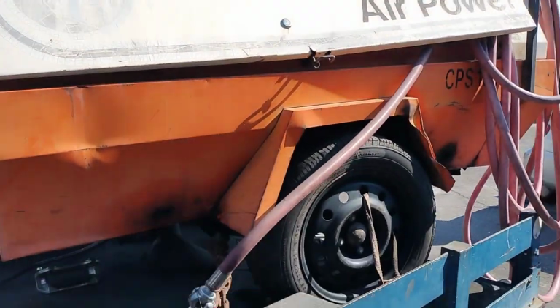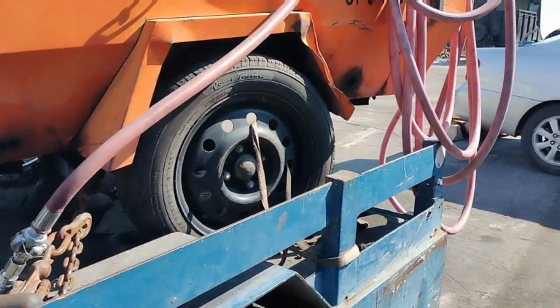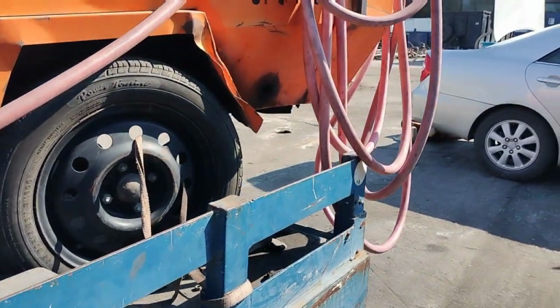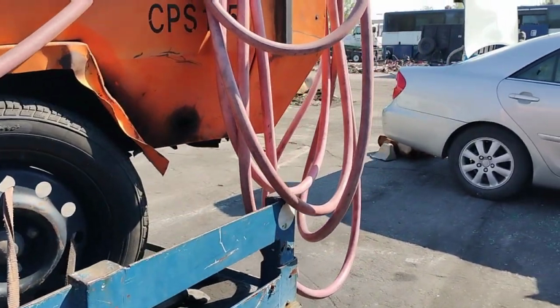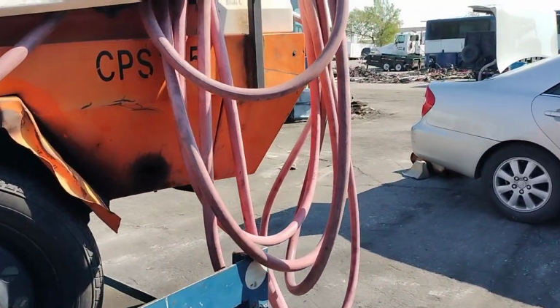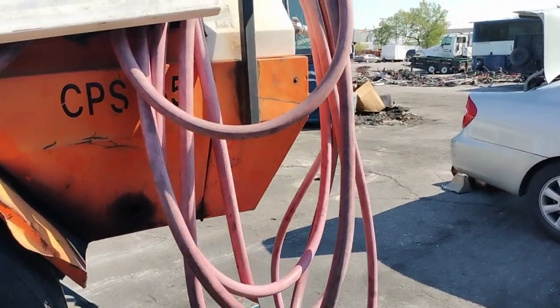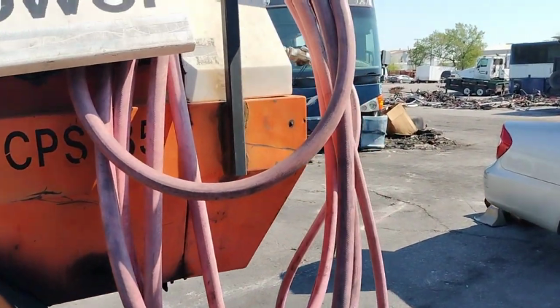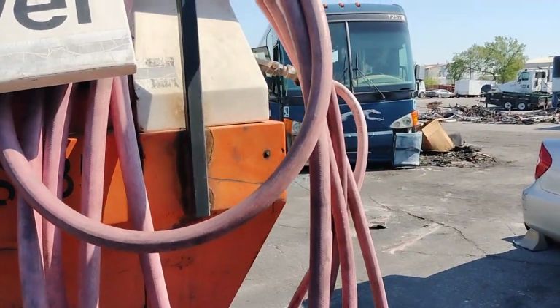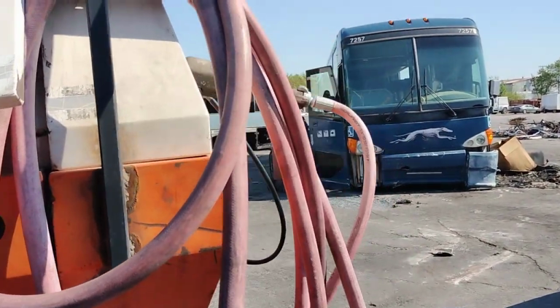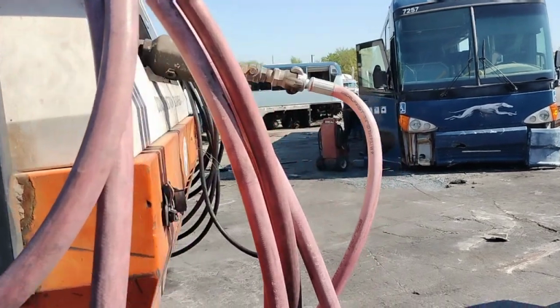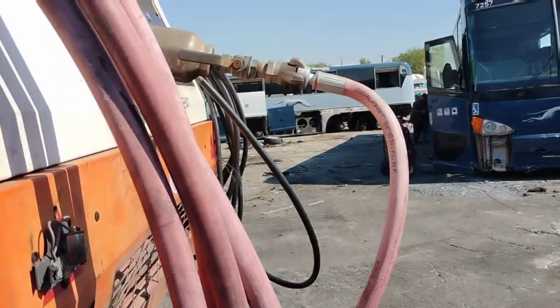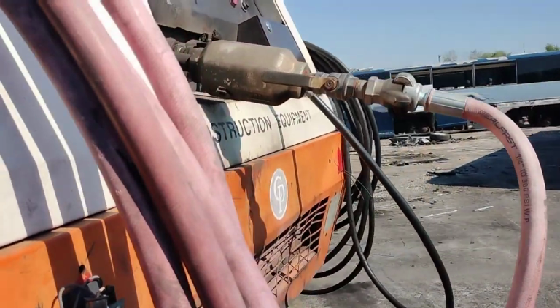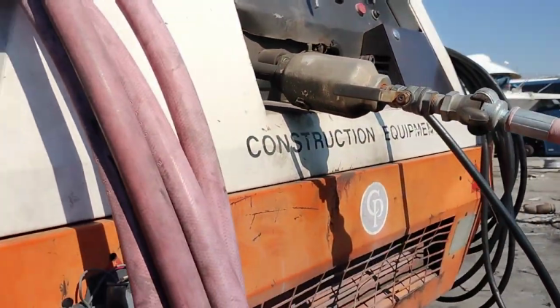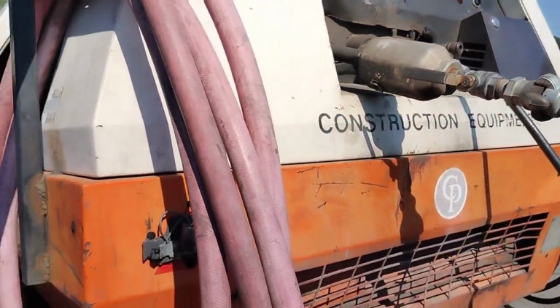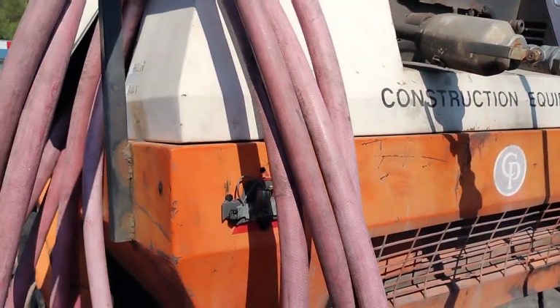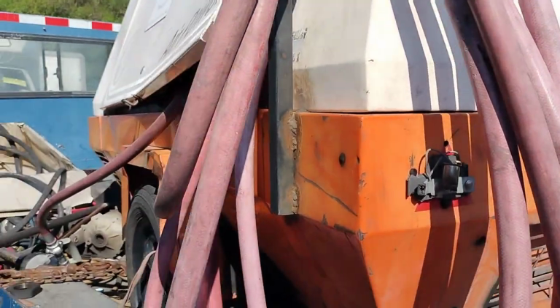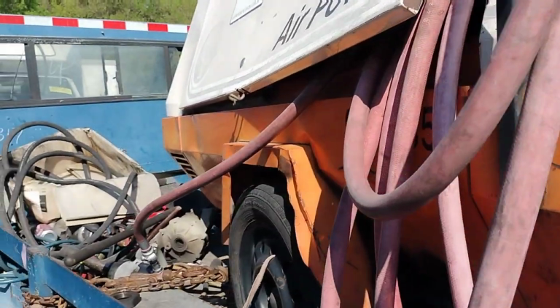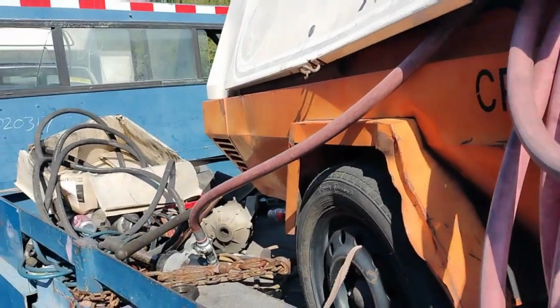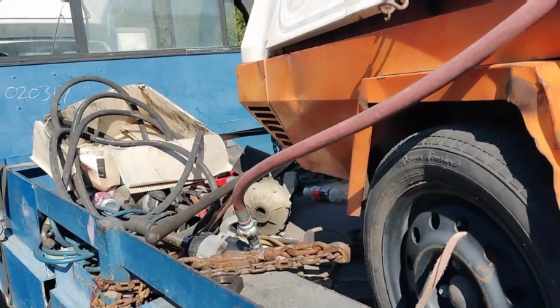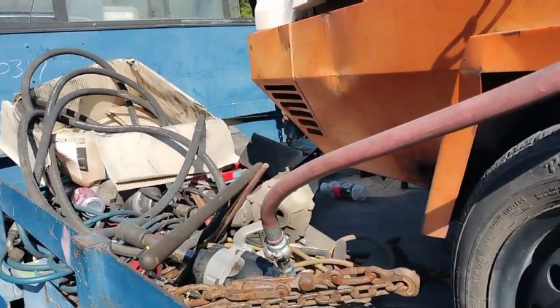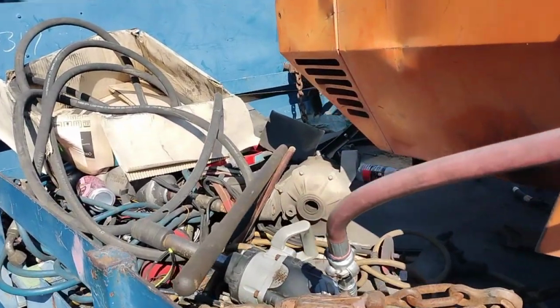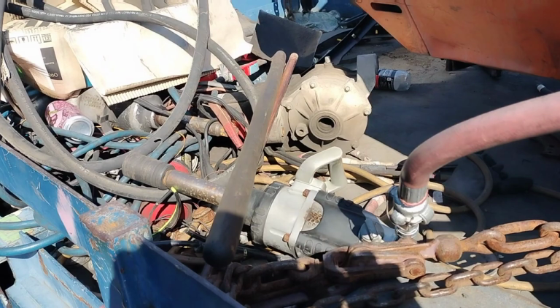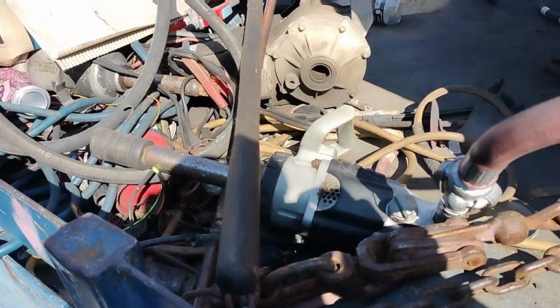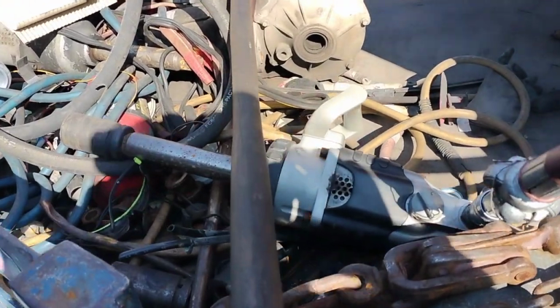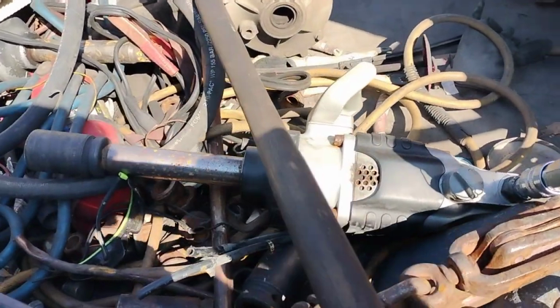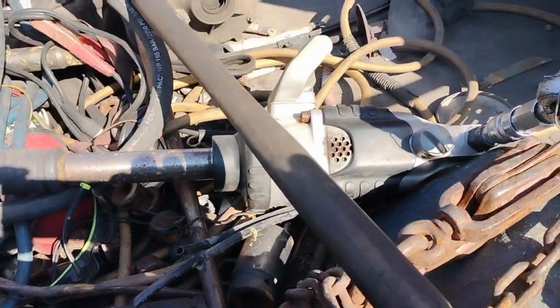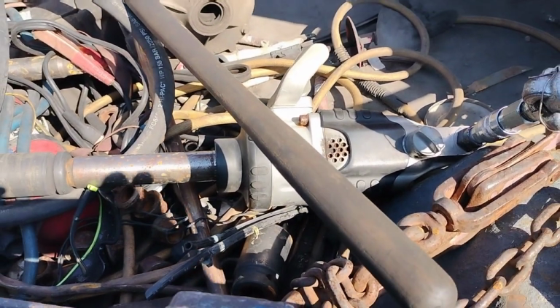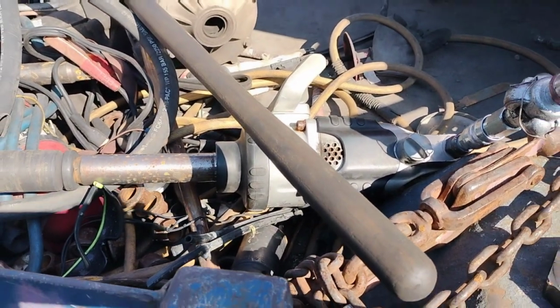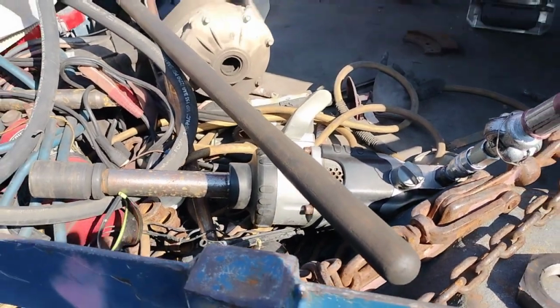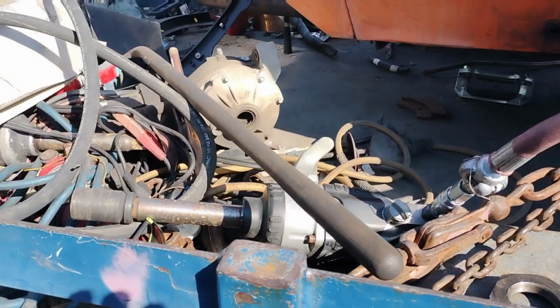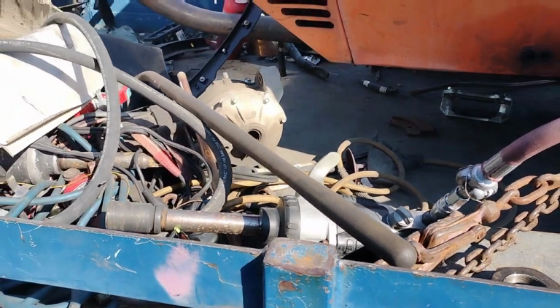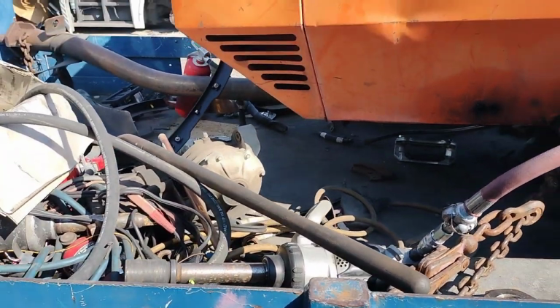We keep this compressor on it 24/7. That way we can move it around the yard, air up stuff, take off big tires, whatever we need. We got the big guns that get it done and everything.